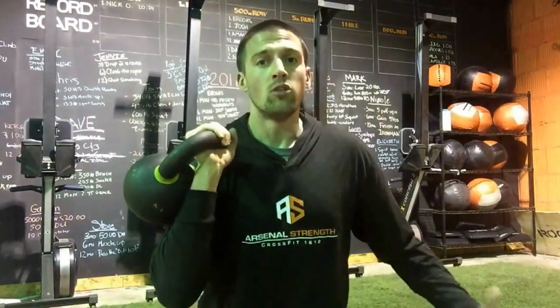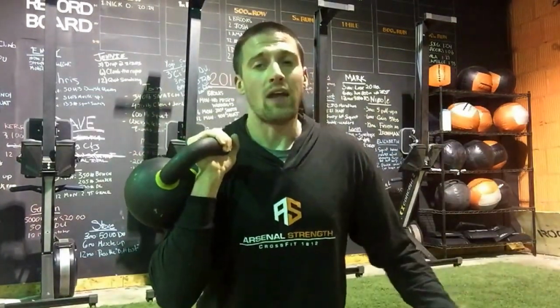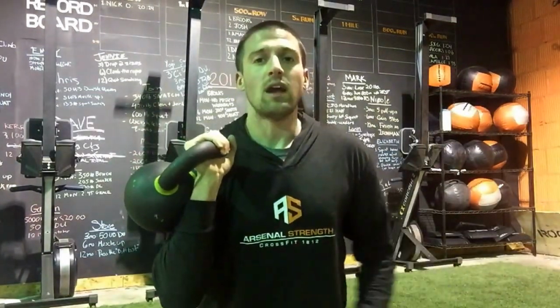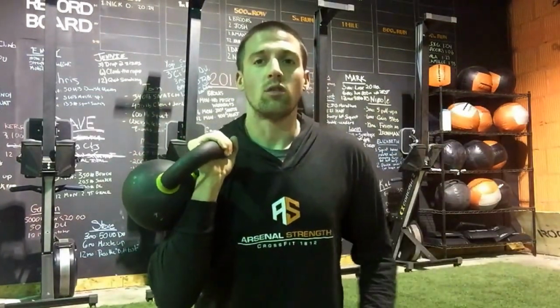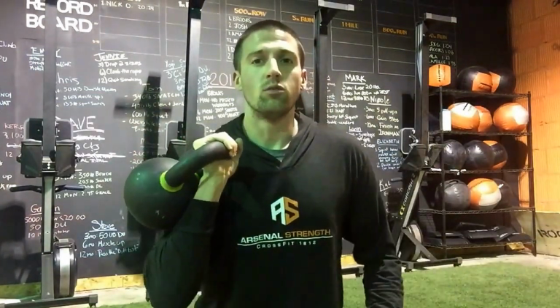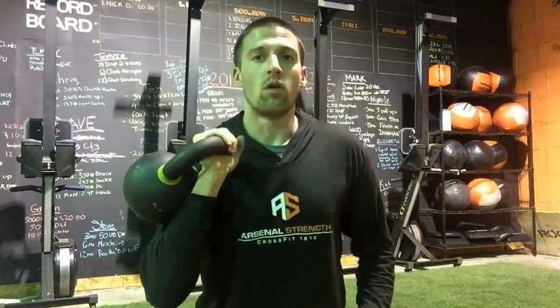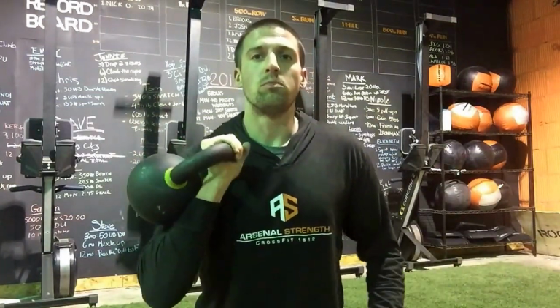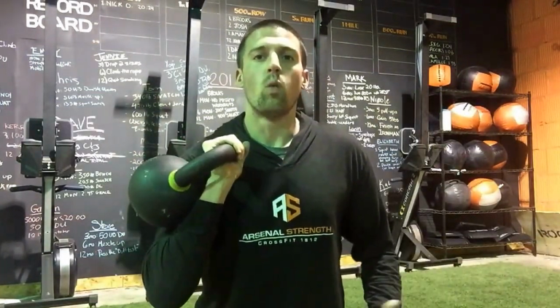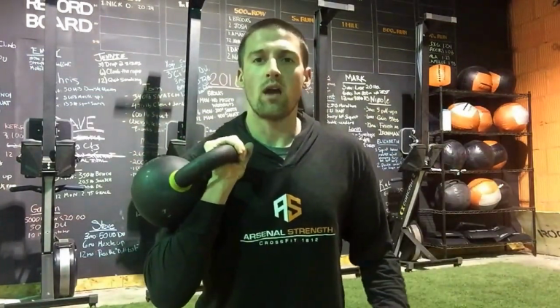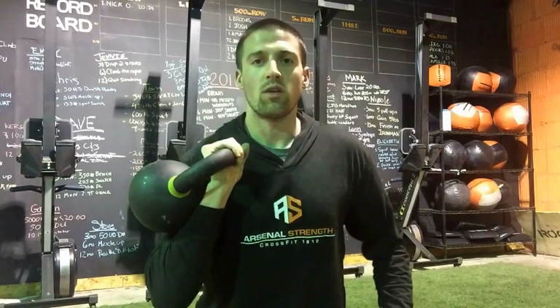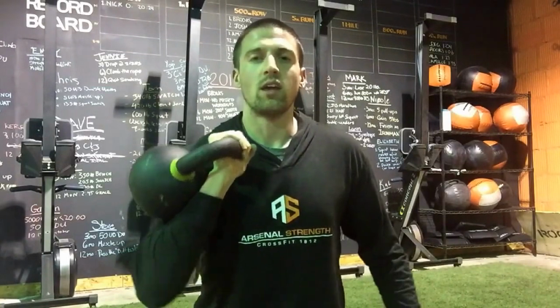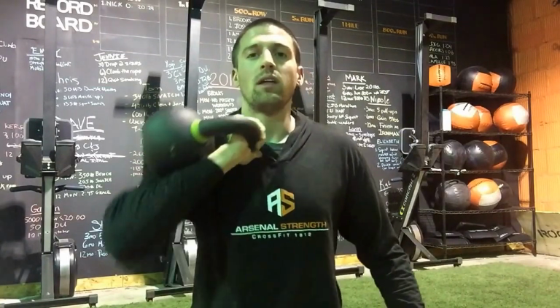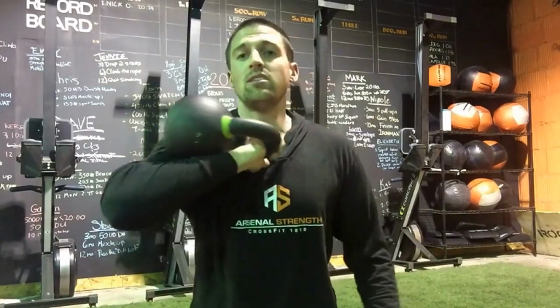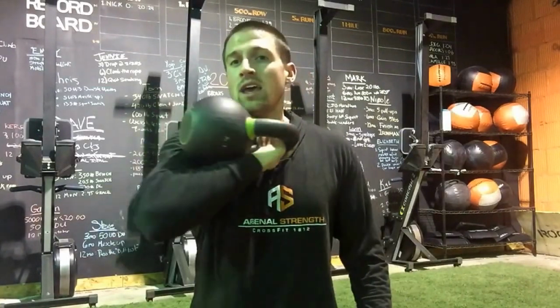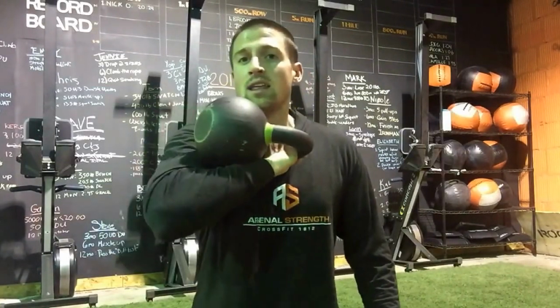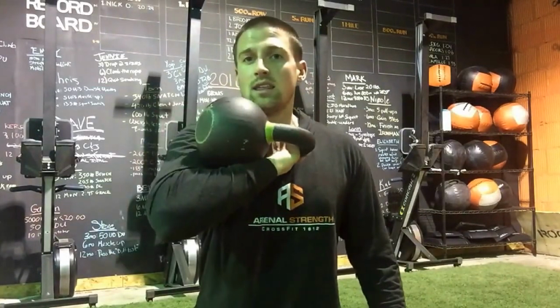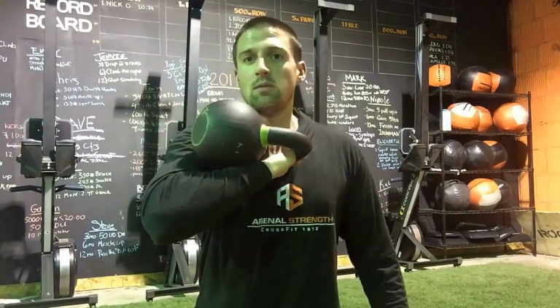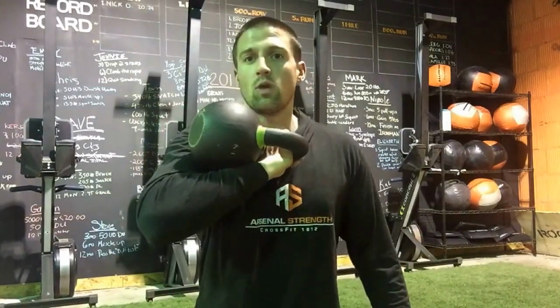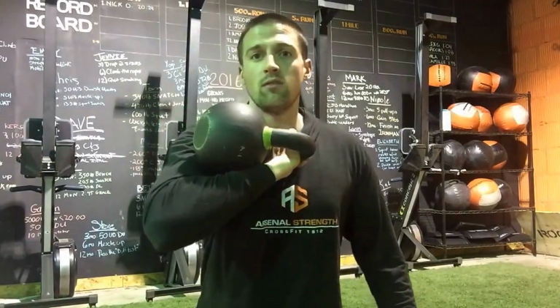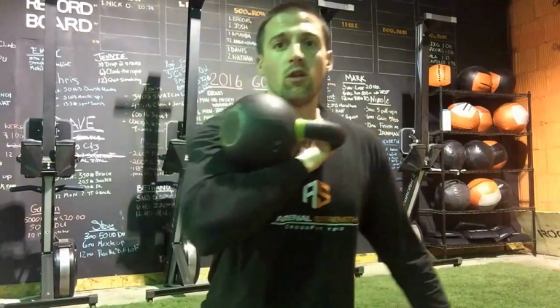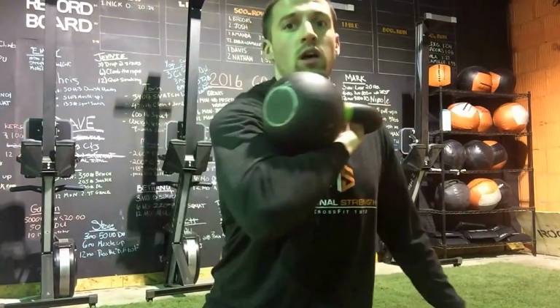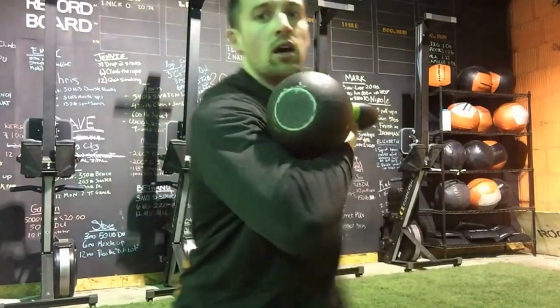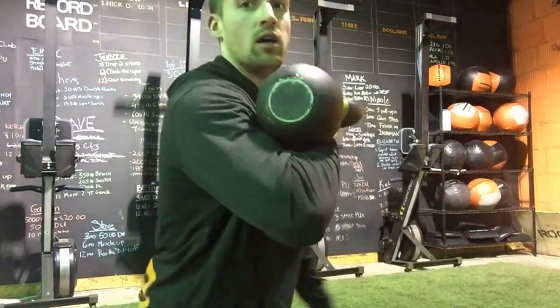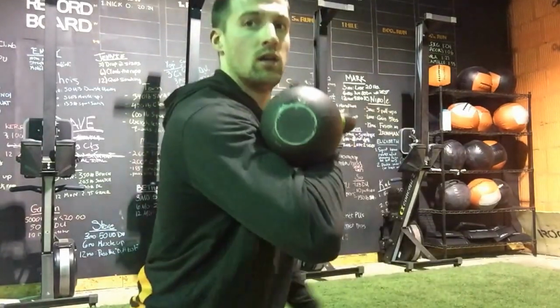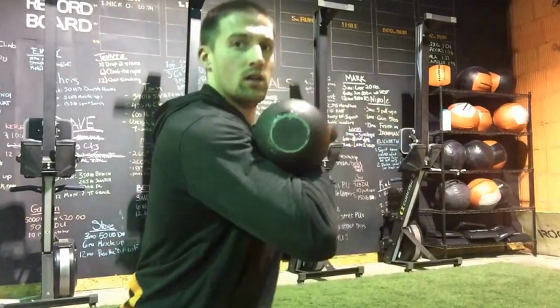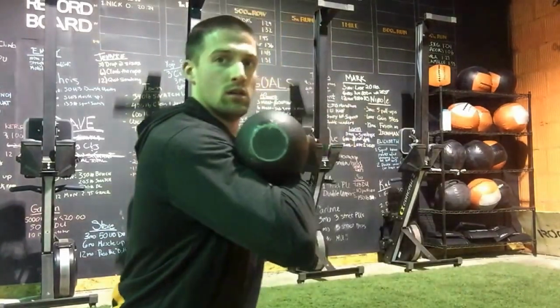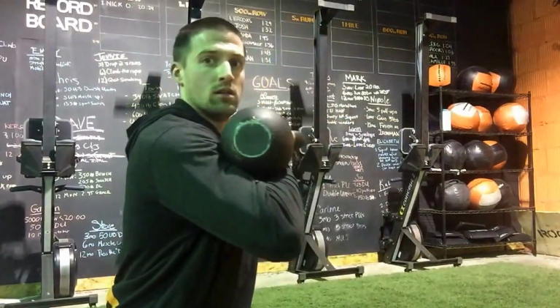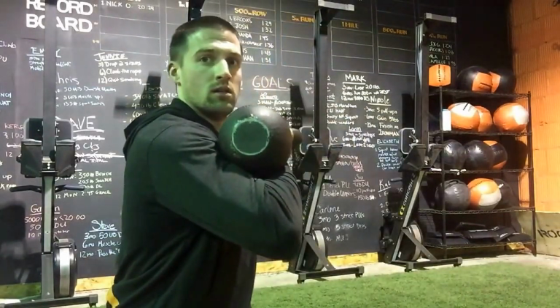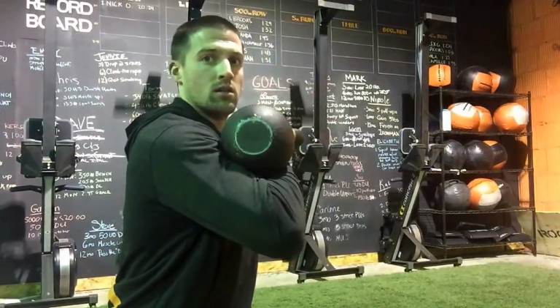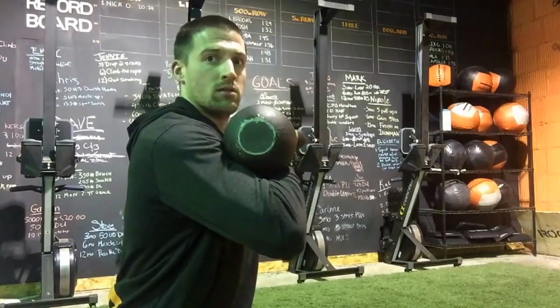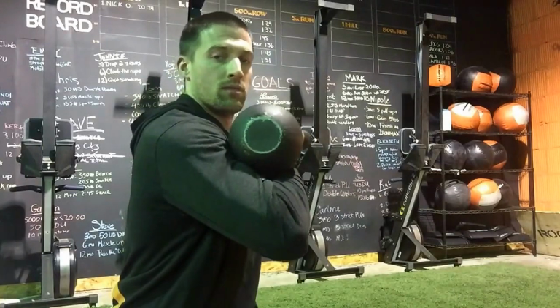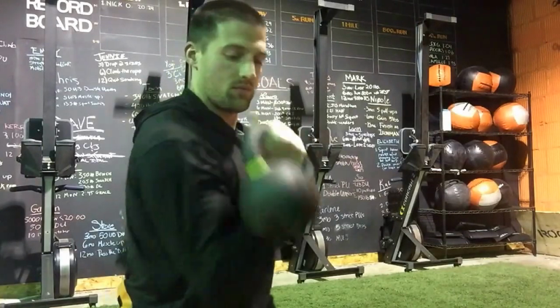So as you guys are going through, just be aware of where that kettlebell is, keeping it right in front. I'll make sure we give it a note. Thank you.